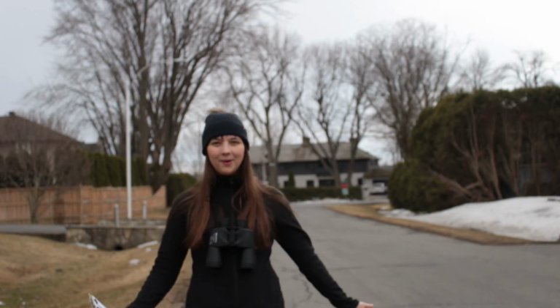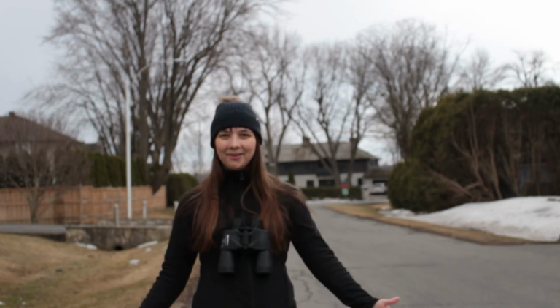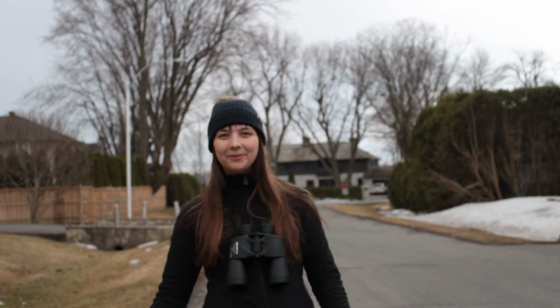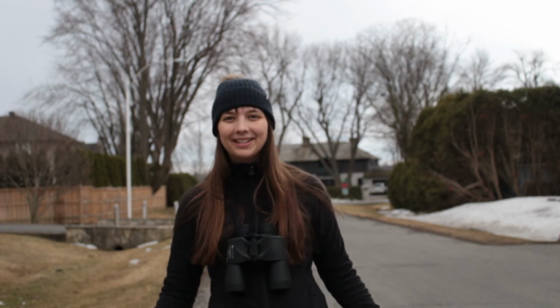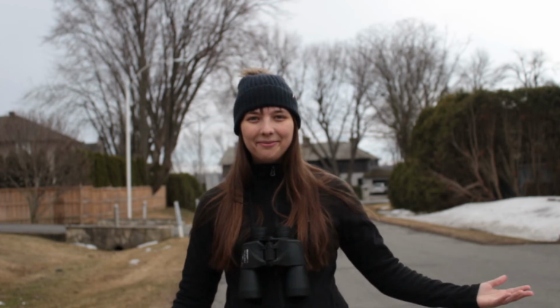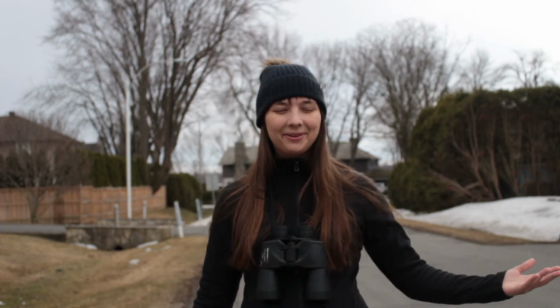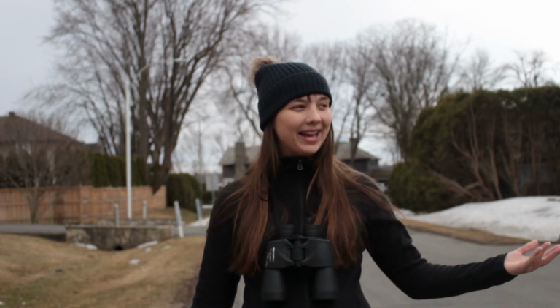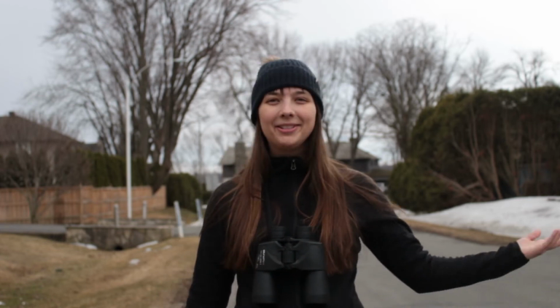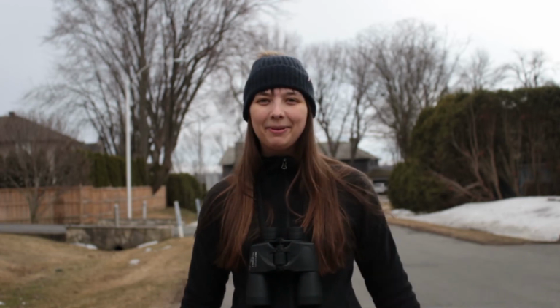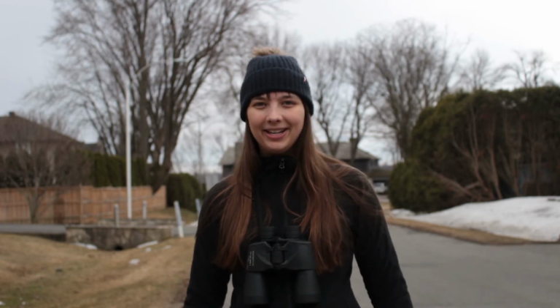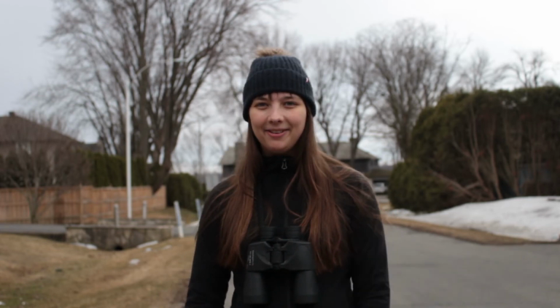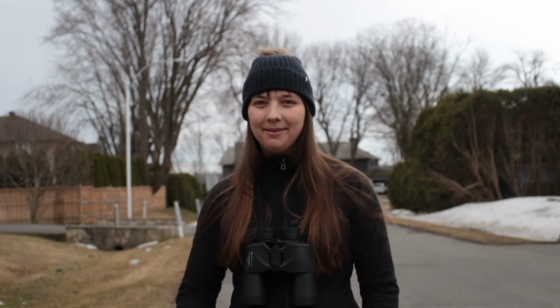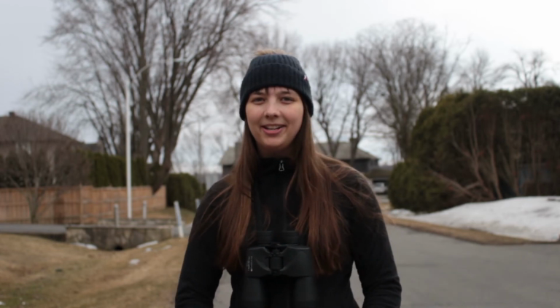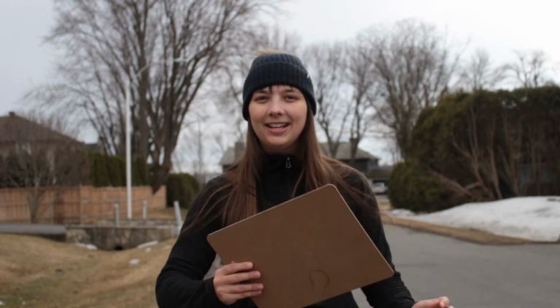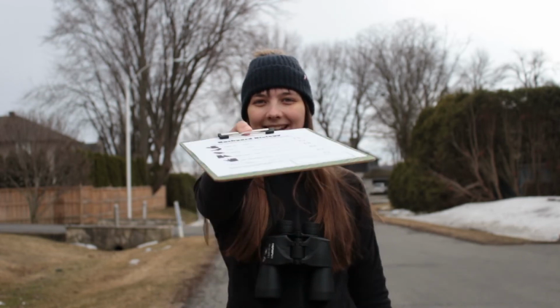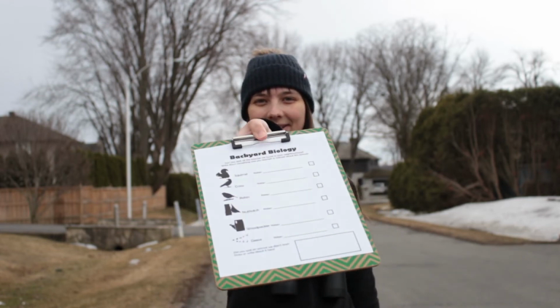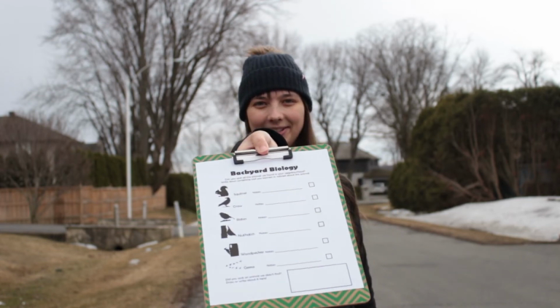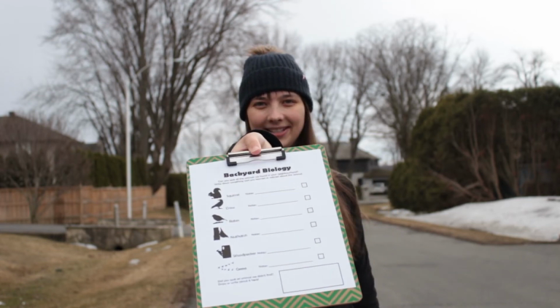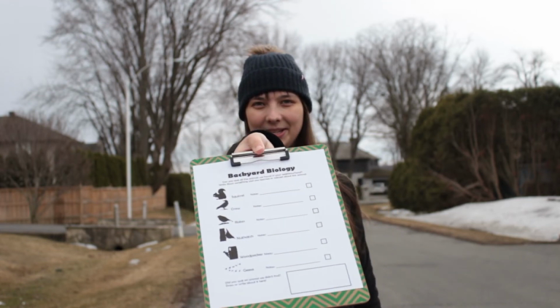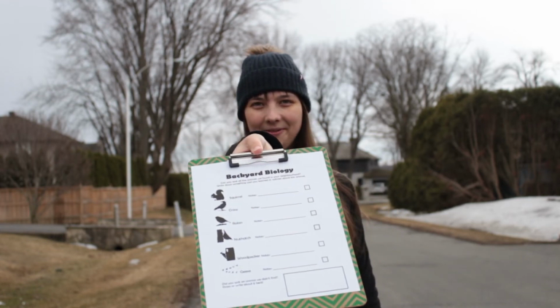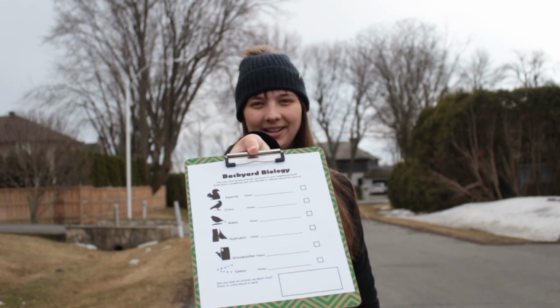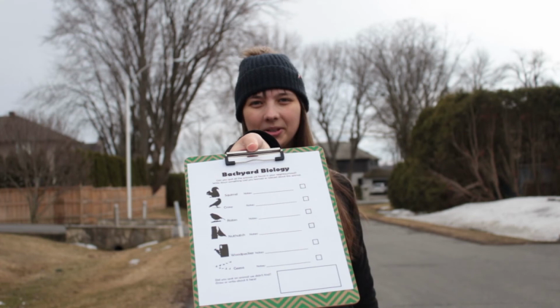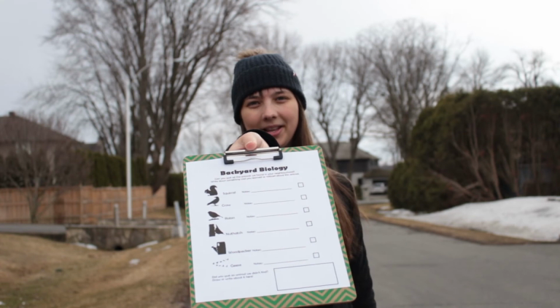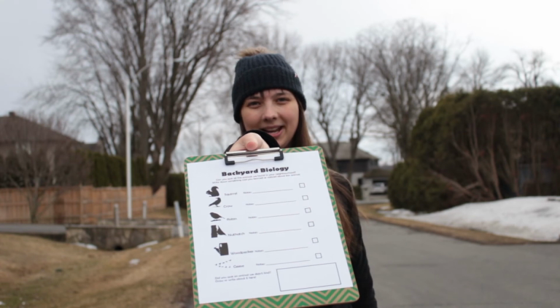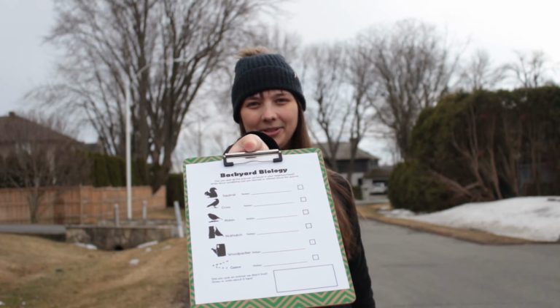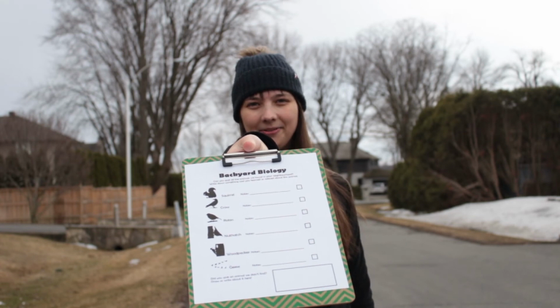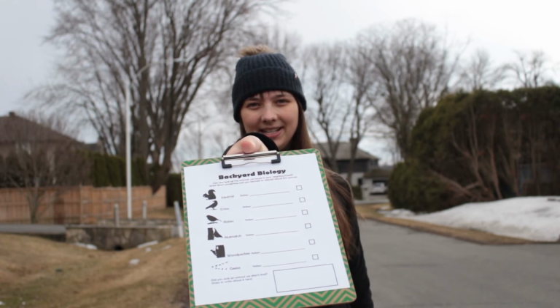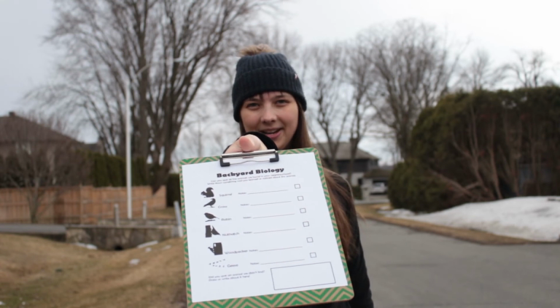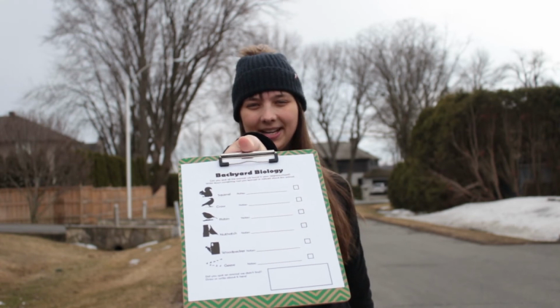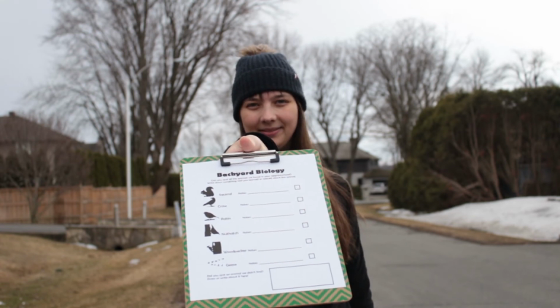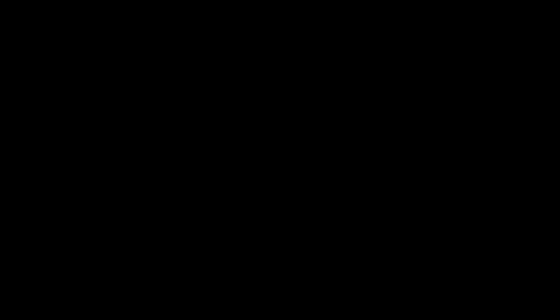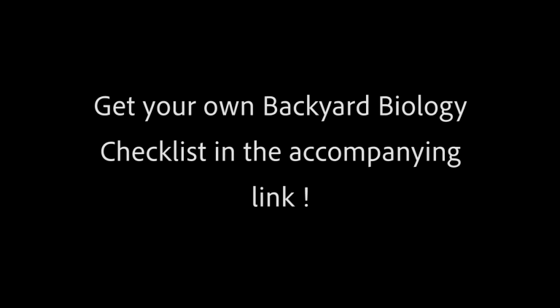Wow! We saw so many cool animals just by looking around a neighborhood. Now it's your turn to see what you can find, or what other animals you can find in your area.